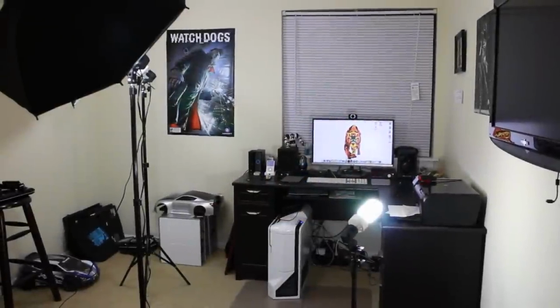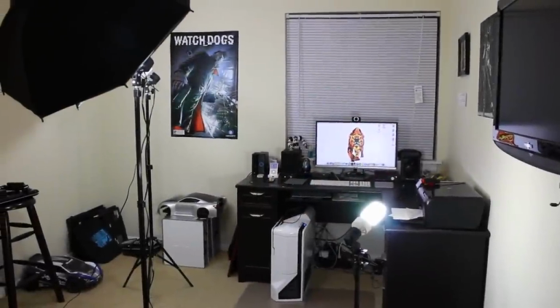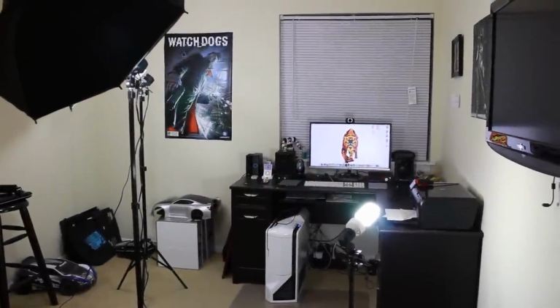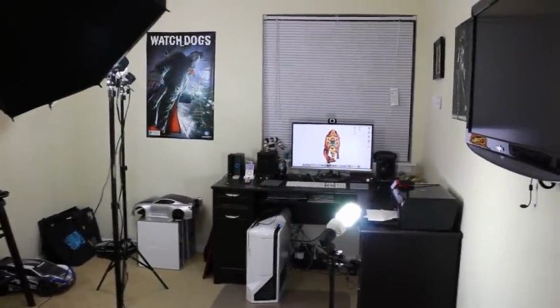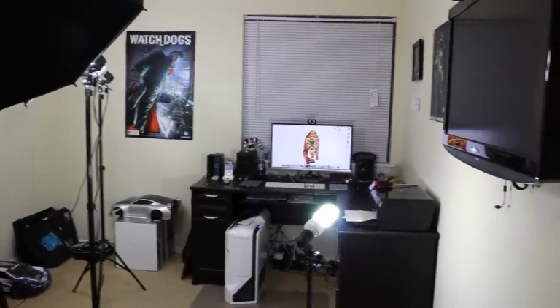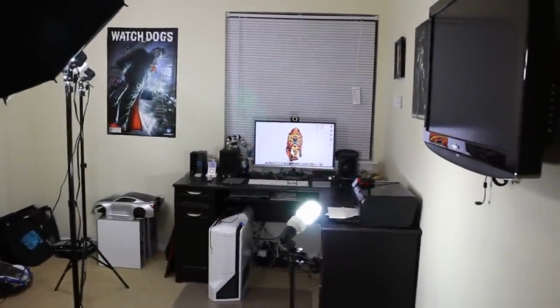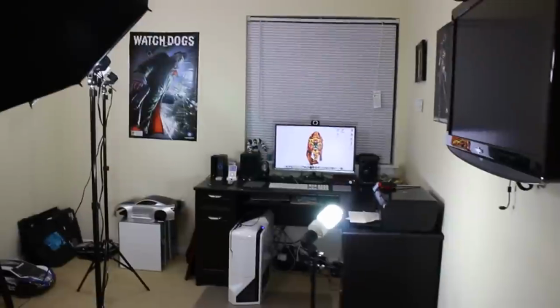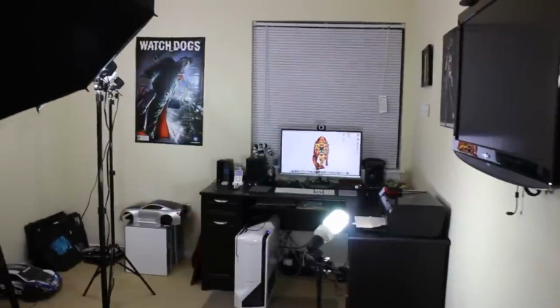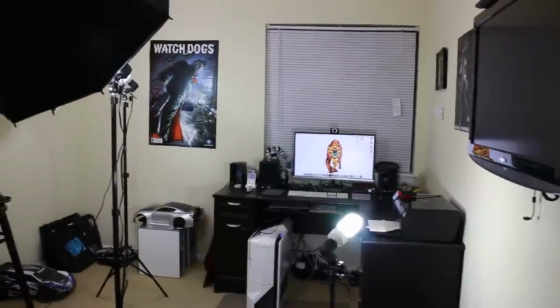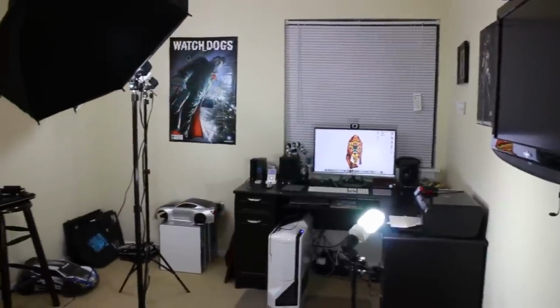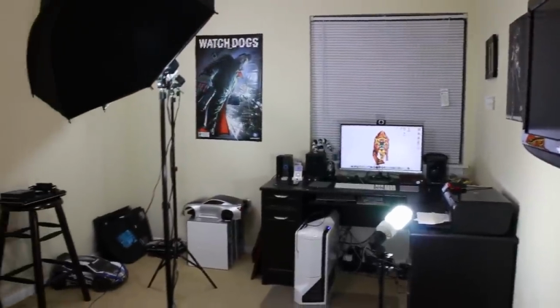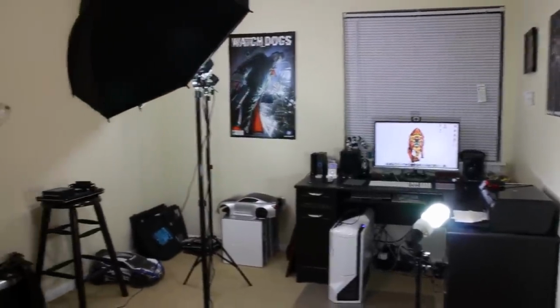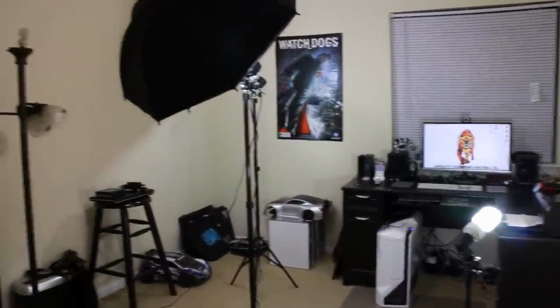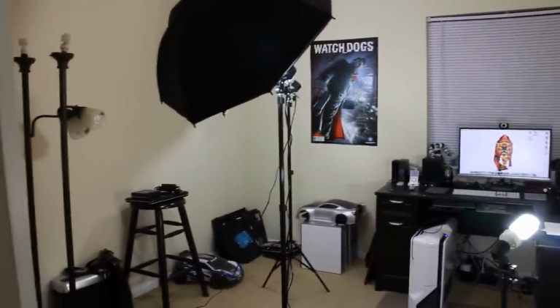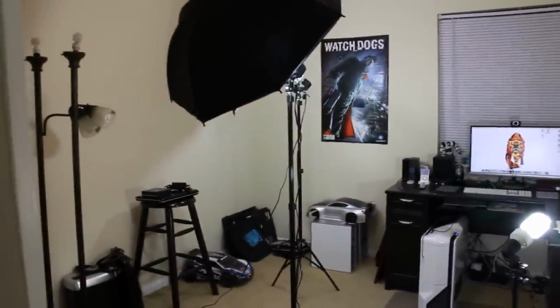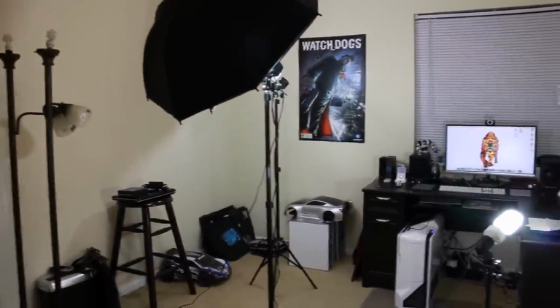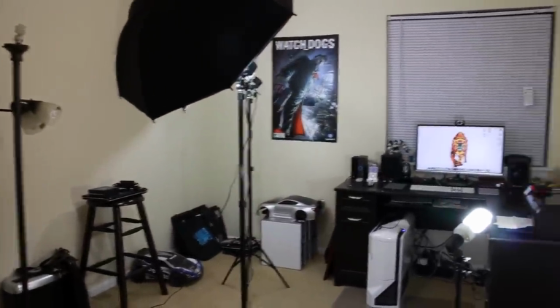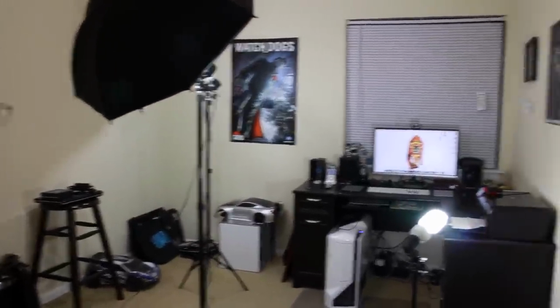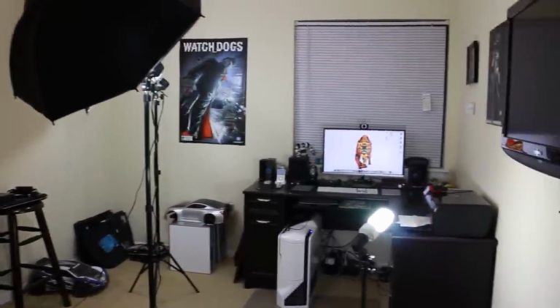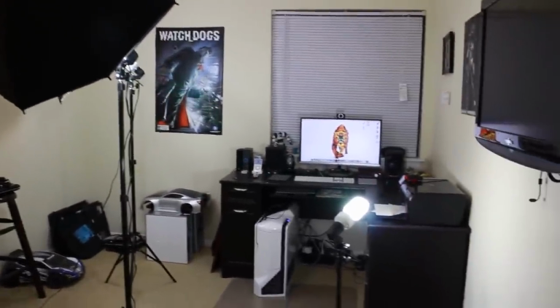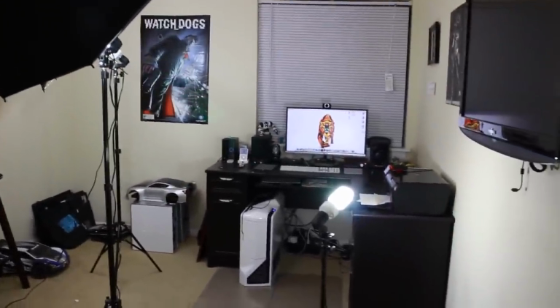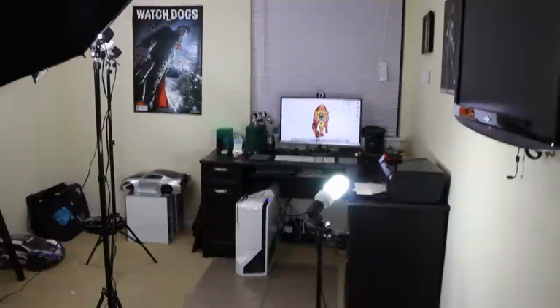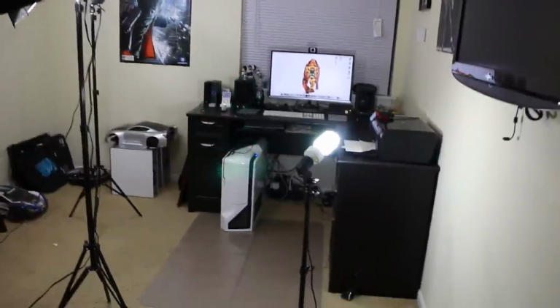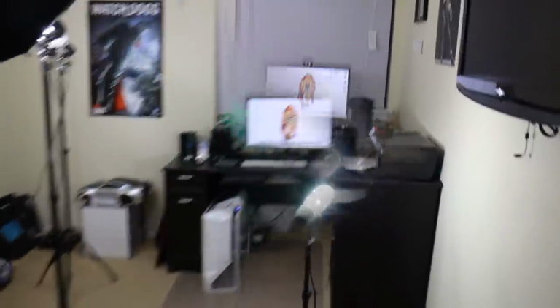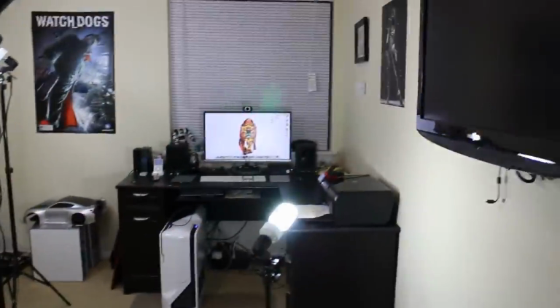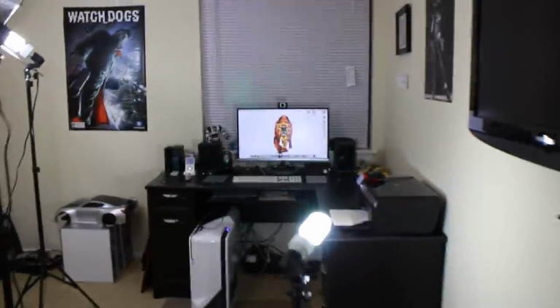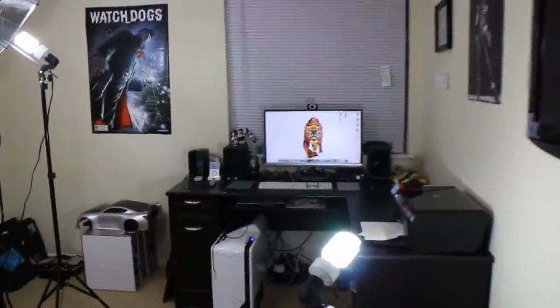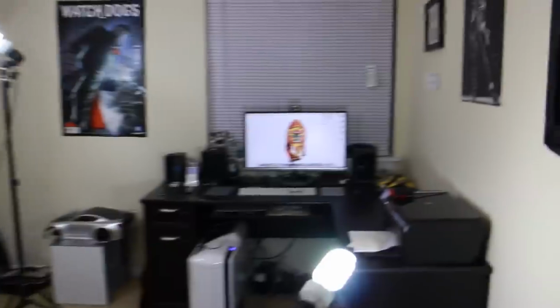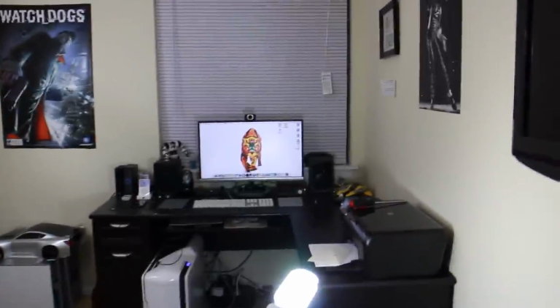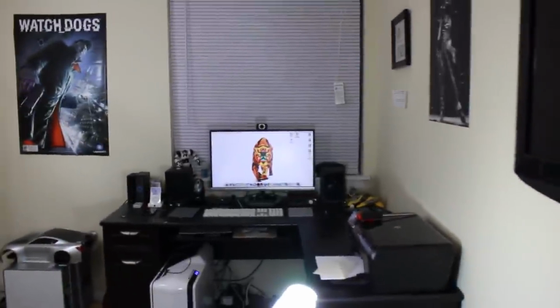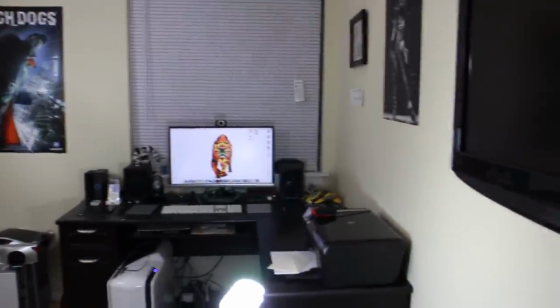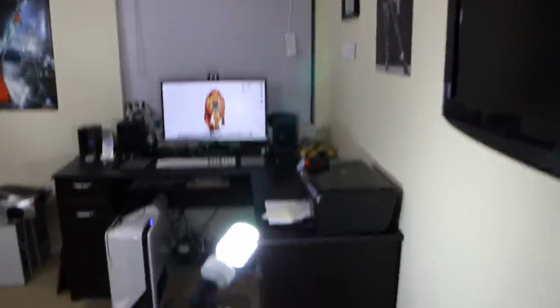What's up guys, this is Aaron with Lawler Computer Consultants, and today I'm gonna give you guys a walkthrough — pretty much my setup tour for 2014. So here we go, first walking into my lab studio.